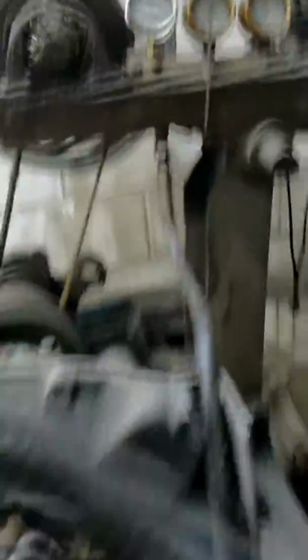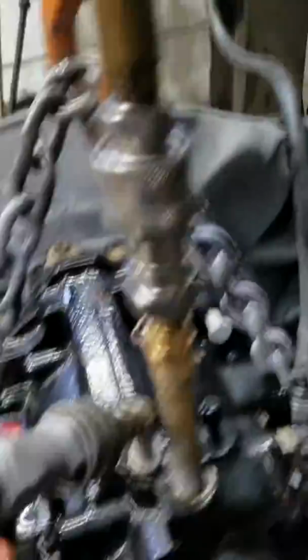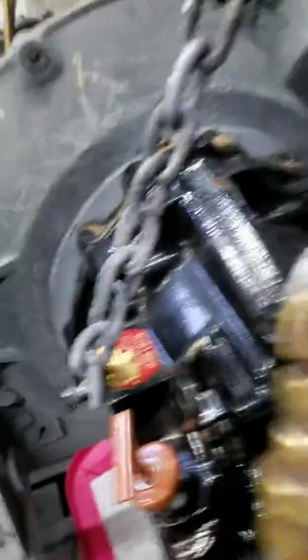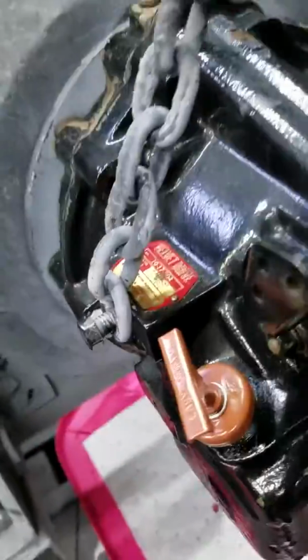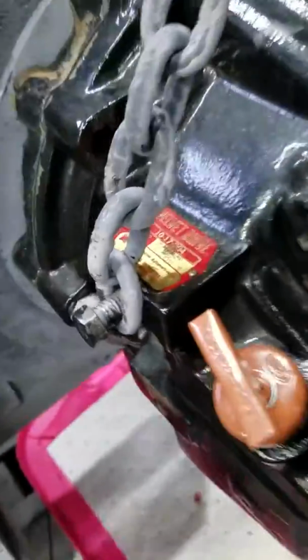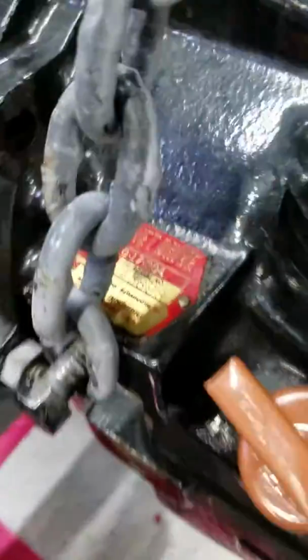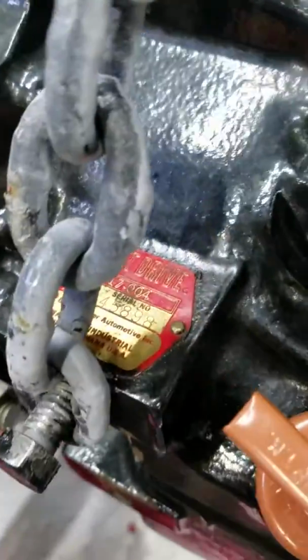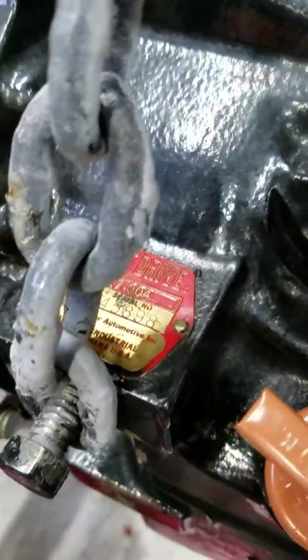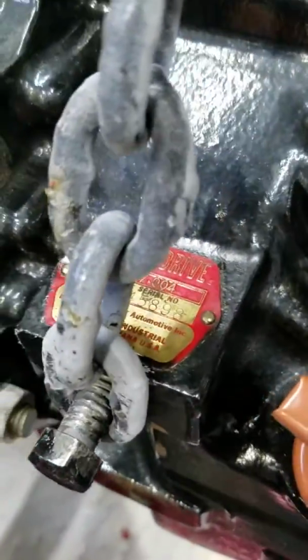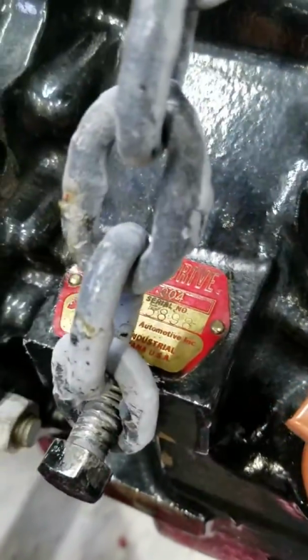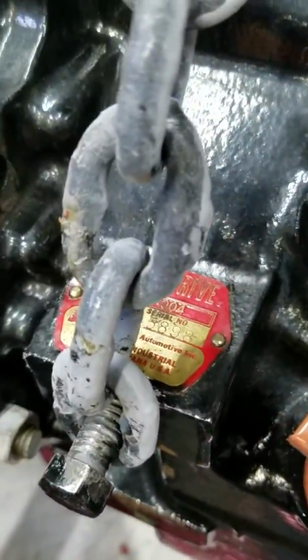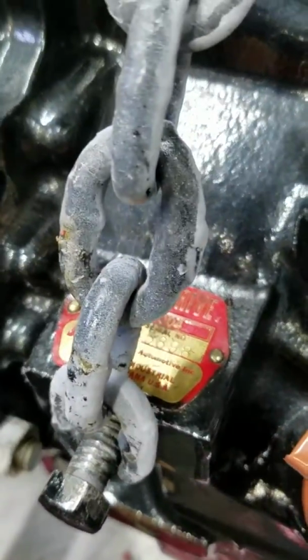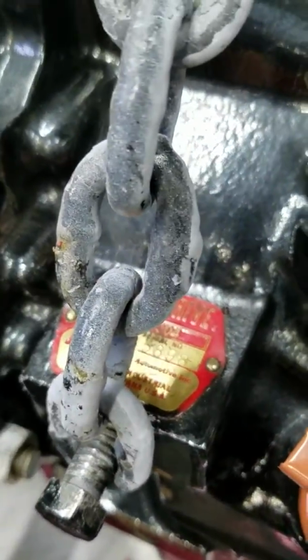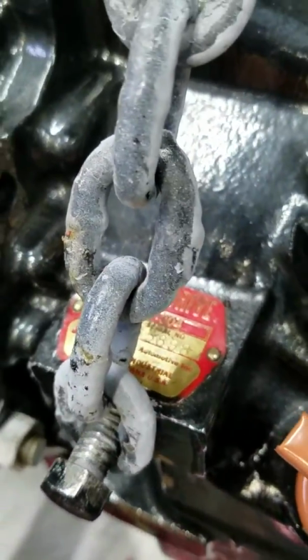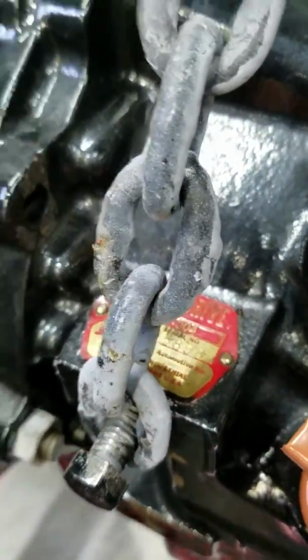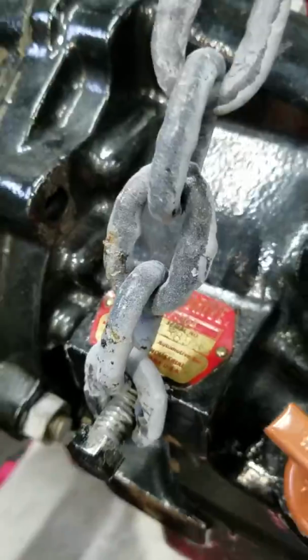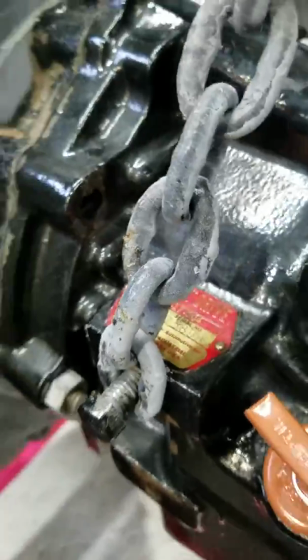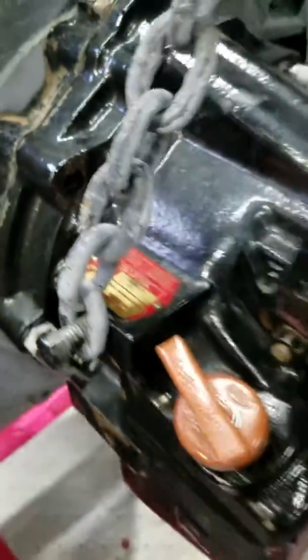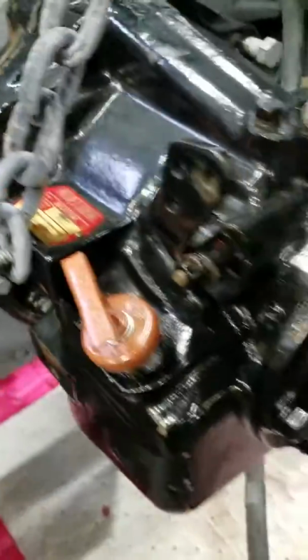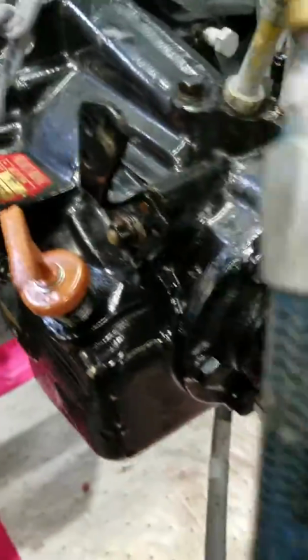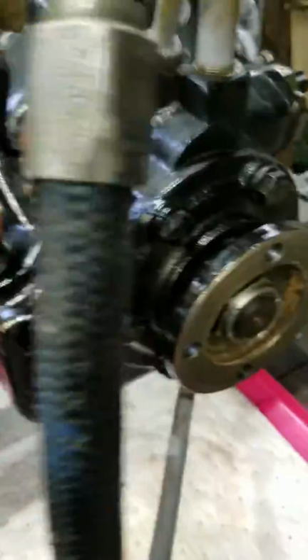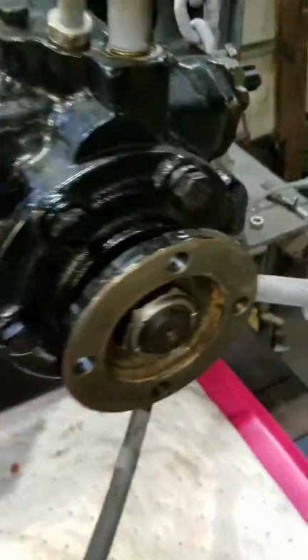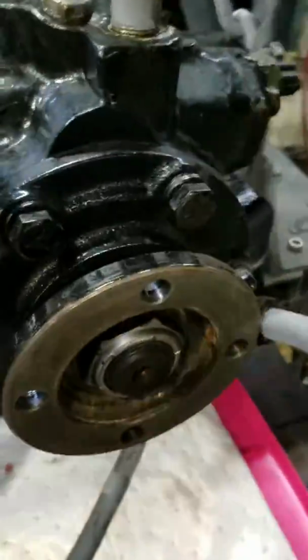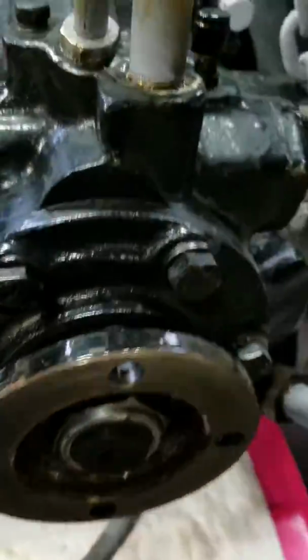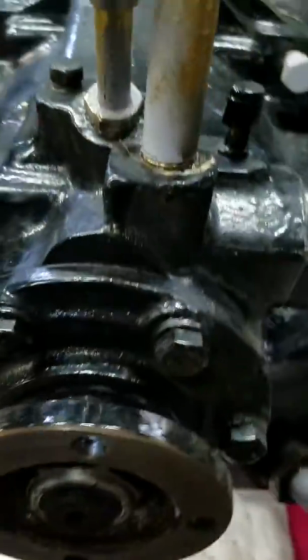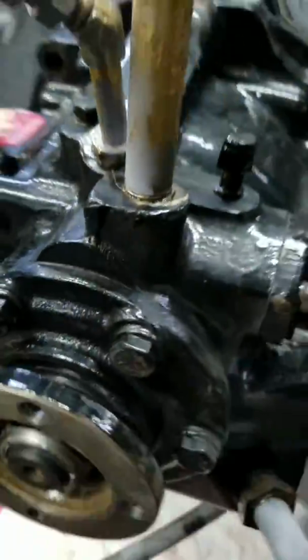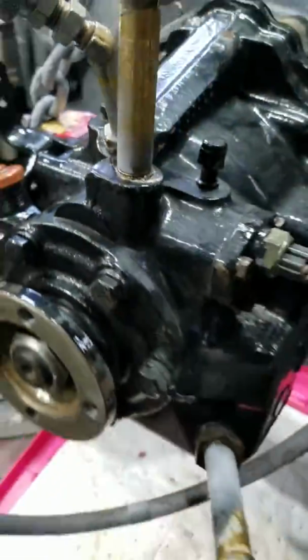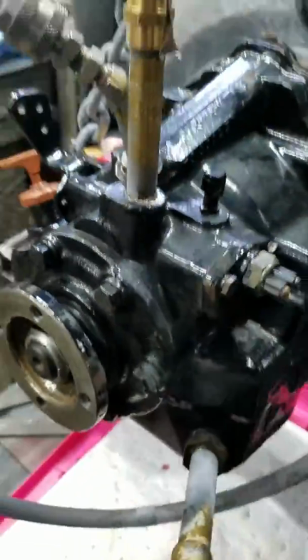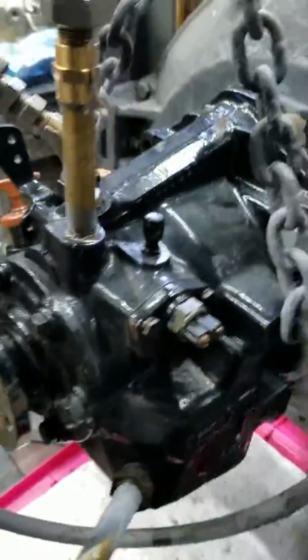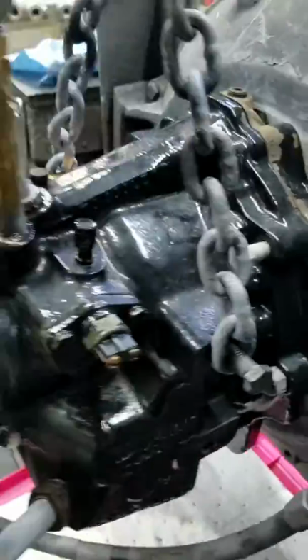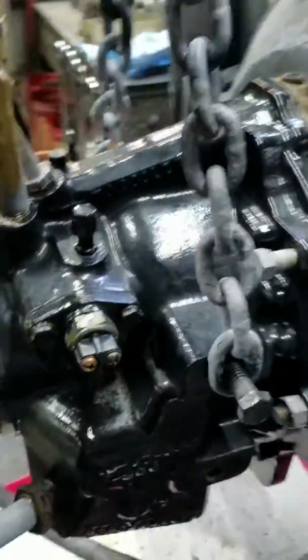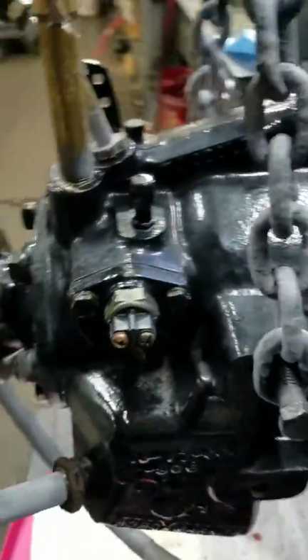Alrighty. We have a 1017004 Direct Drive Transmission, Velvet Drive Cast Iron 71 Series.